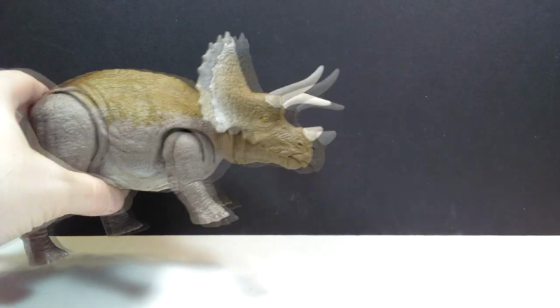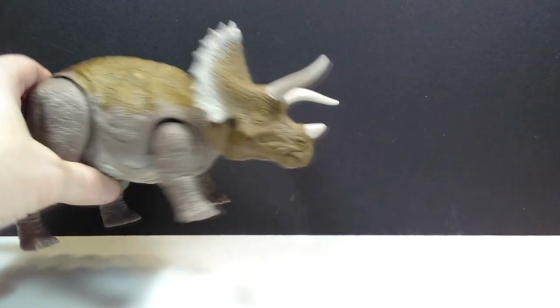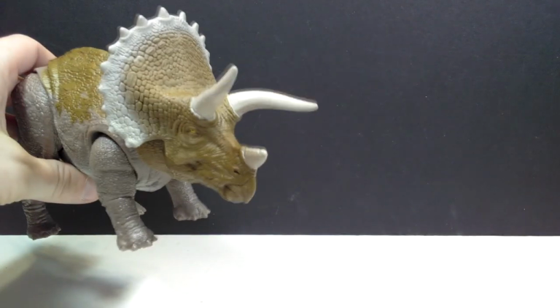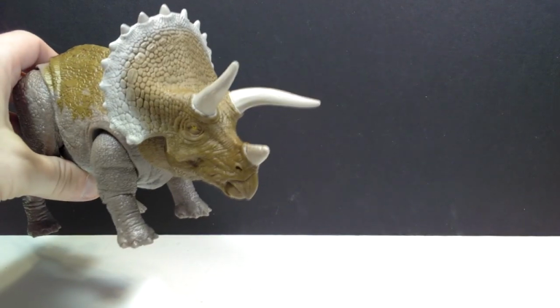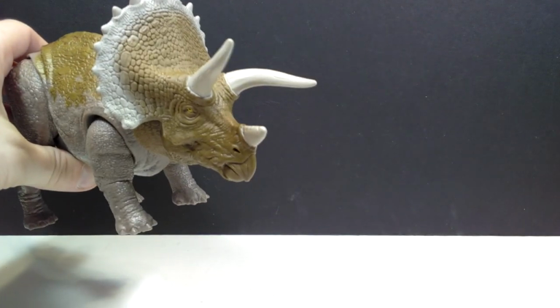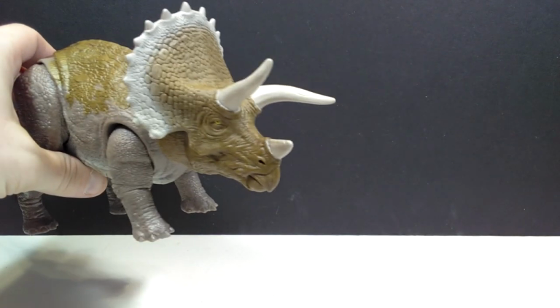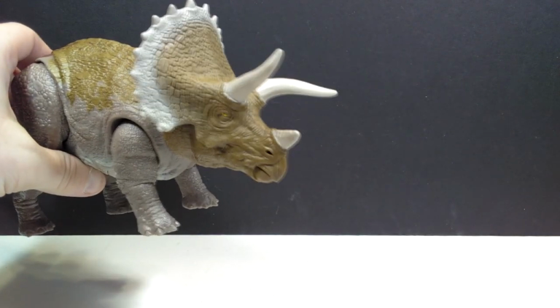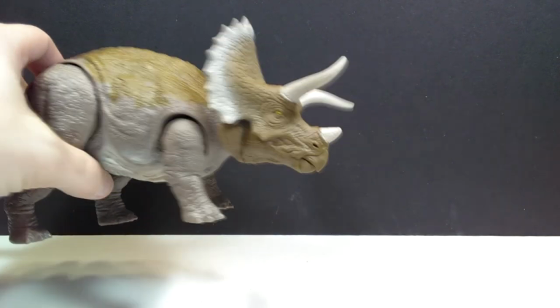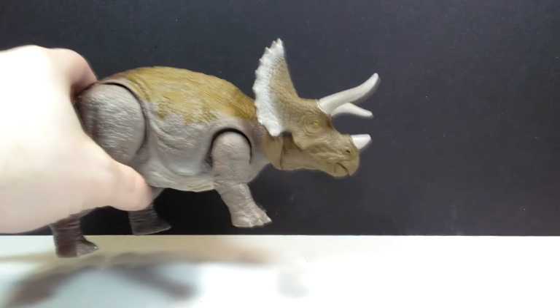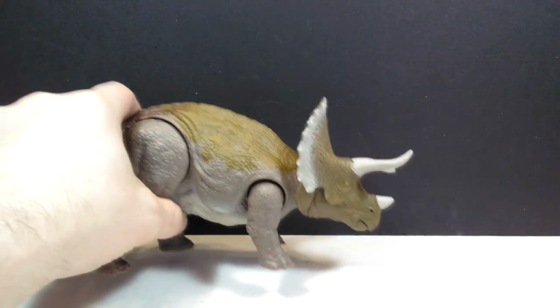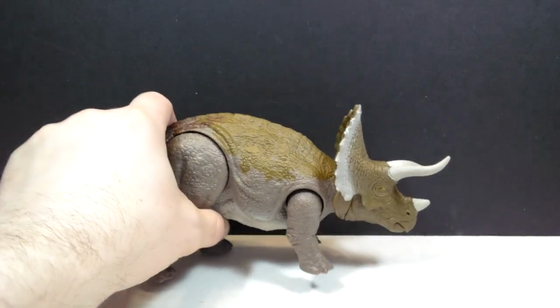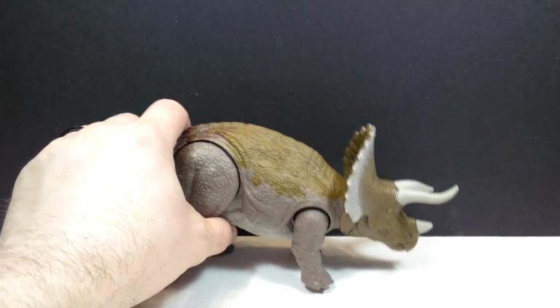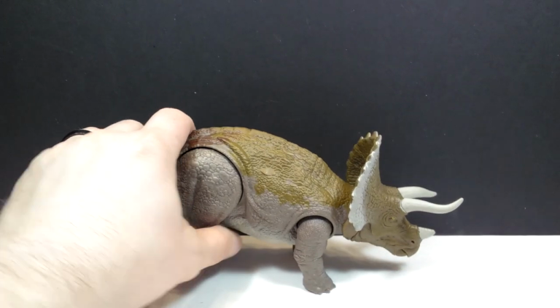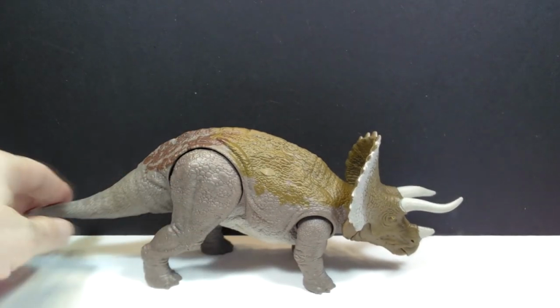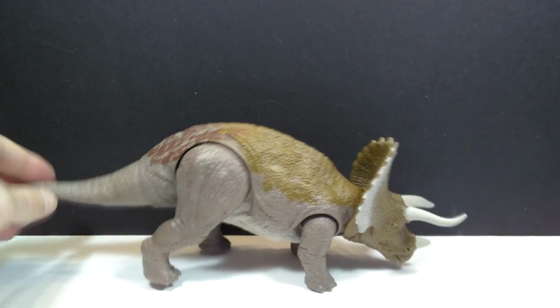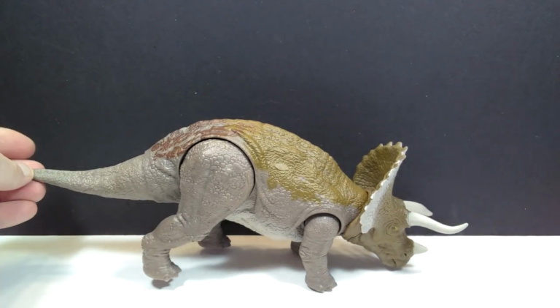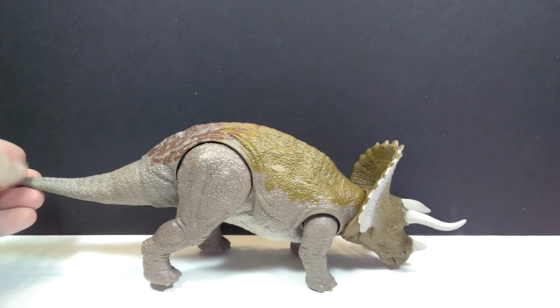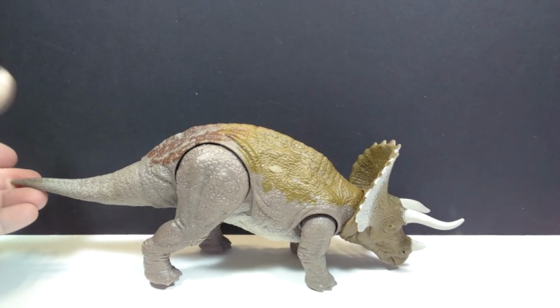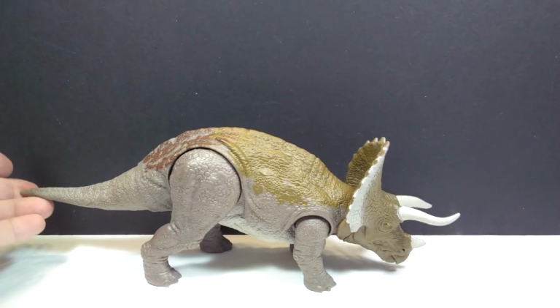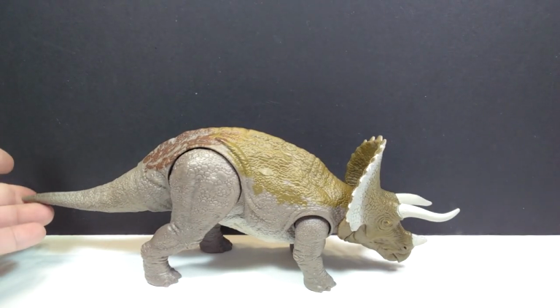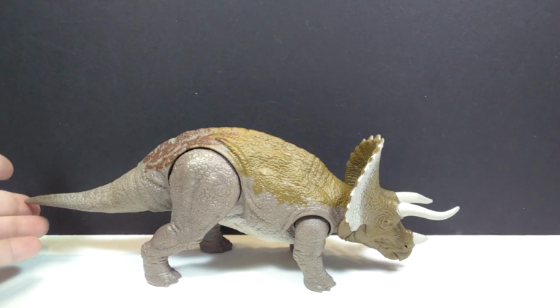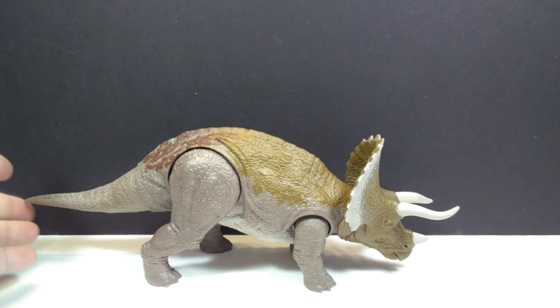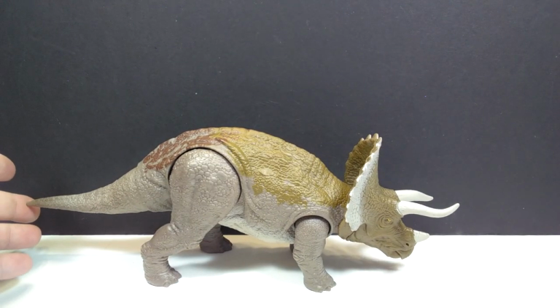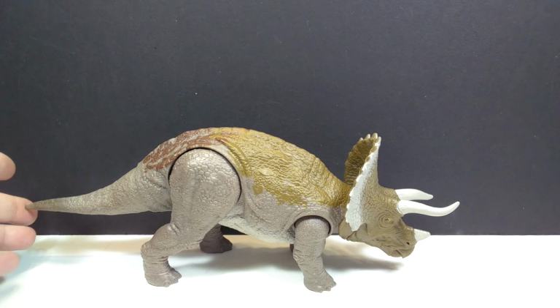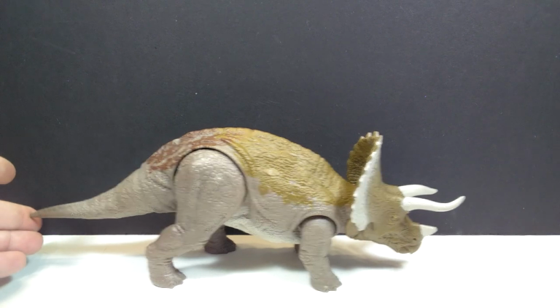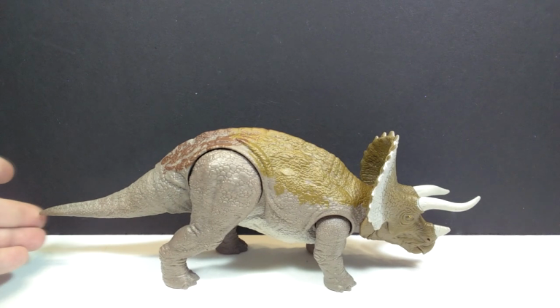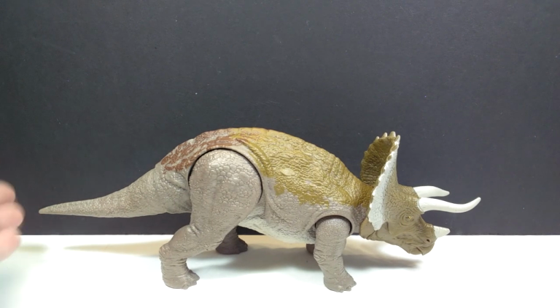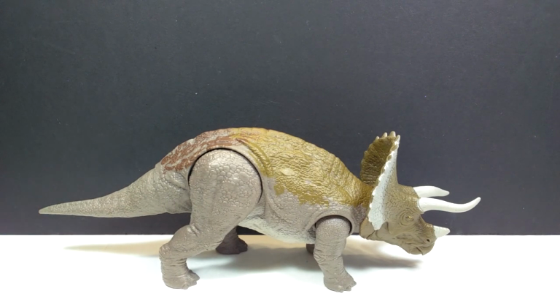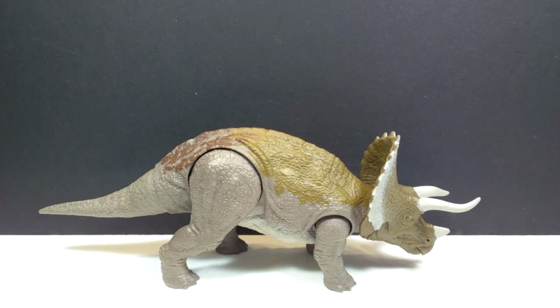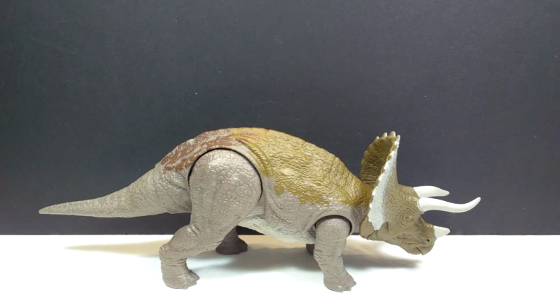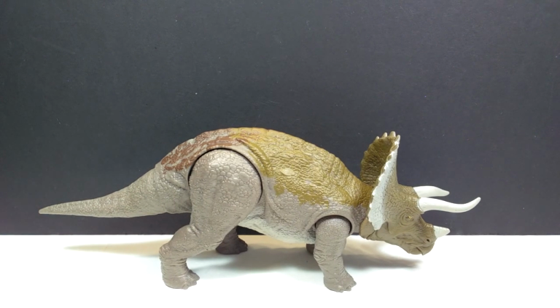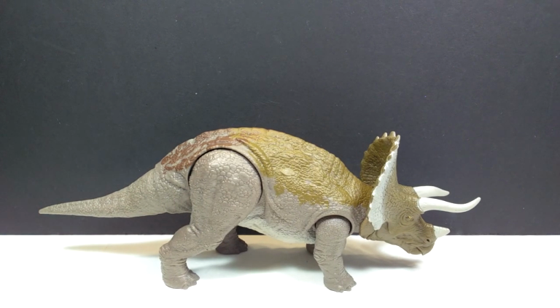His horns are a little wonky, and I may have to try to fix those with the hot water/cold water trick. But other than that, the Triceratops looks great at first glance, as Mattel Triceratops figures always do. Let's go ahead and get a closer look at it right now.